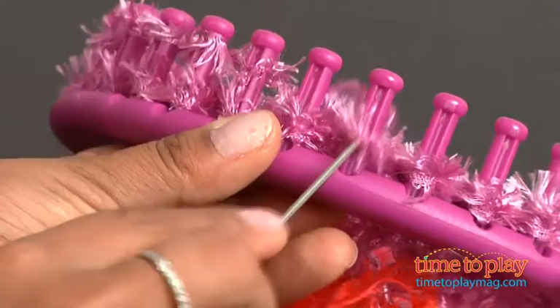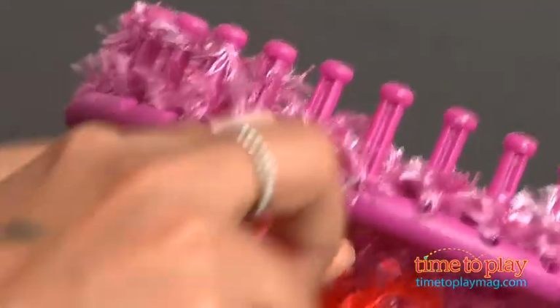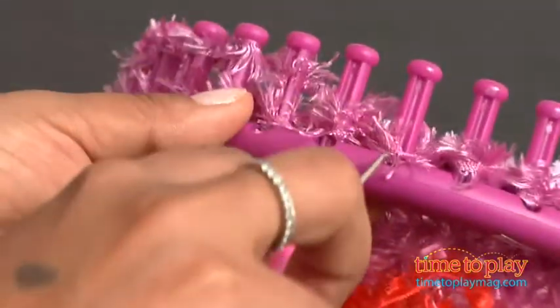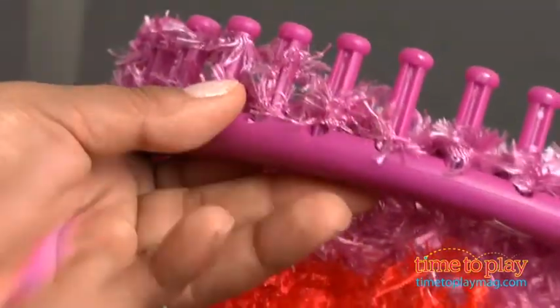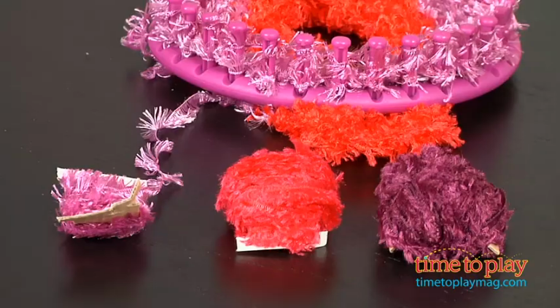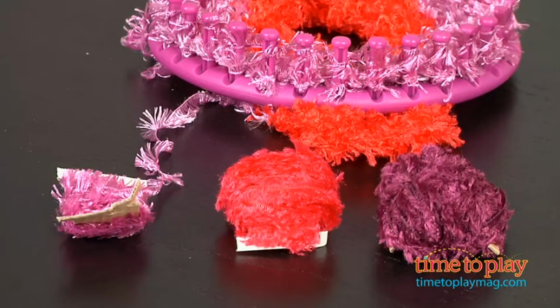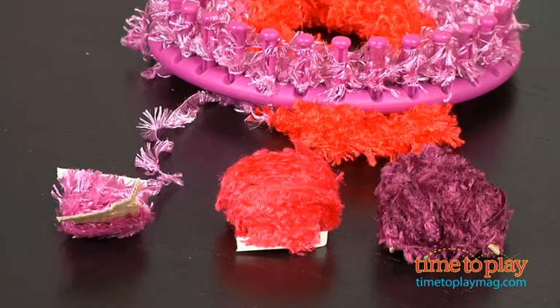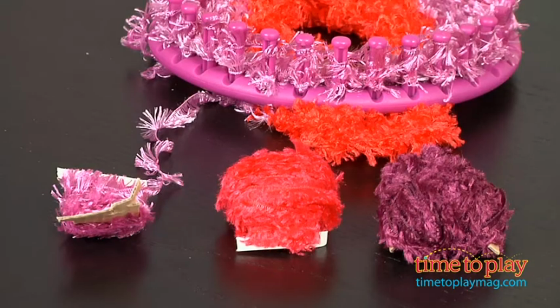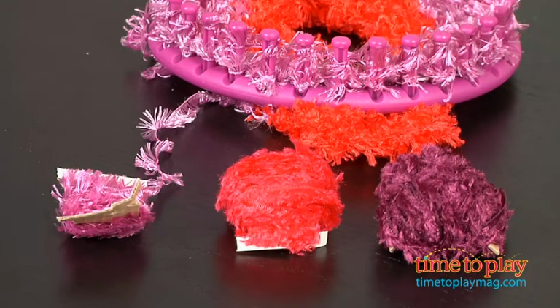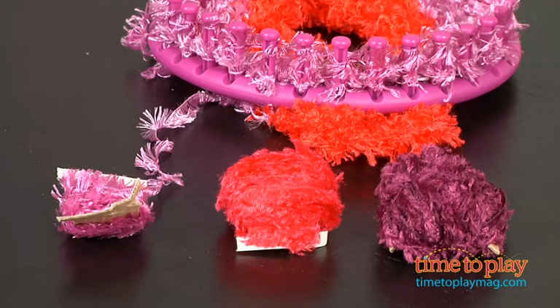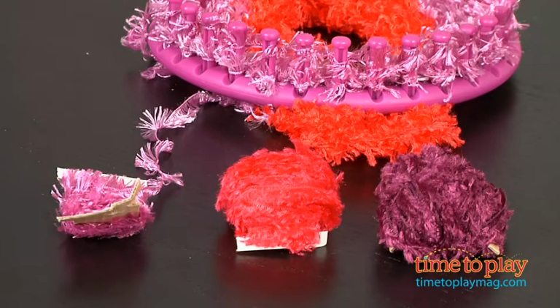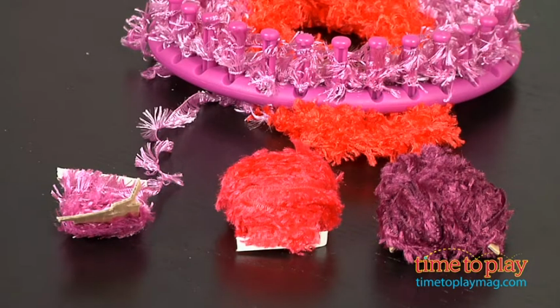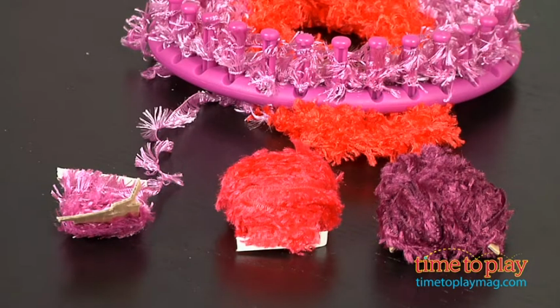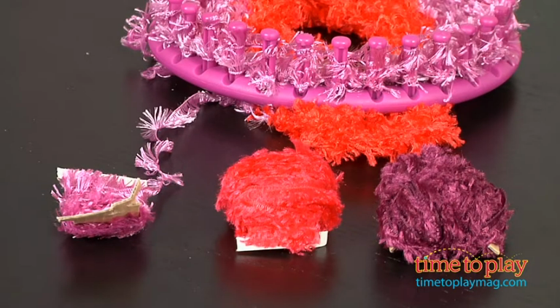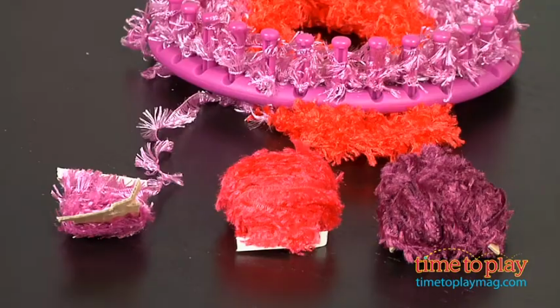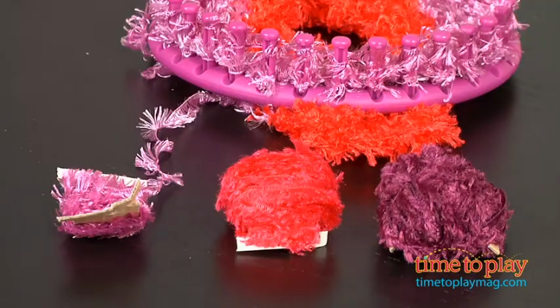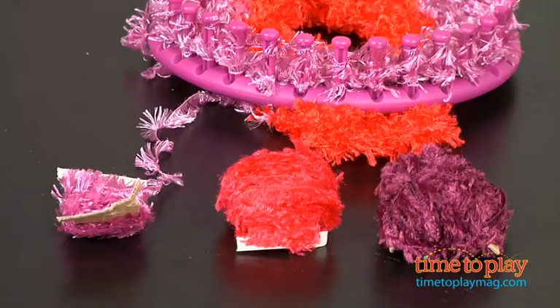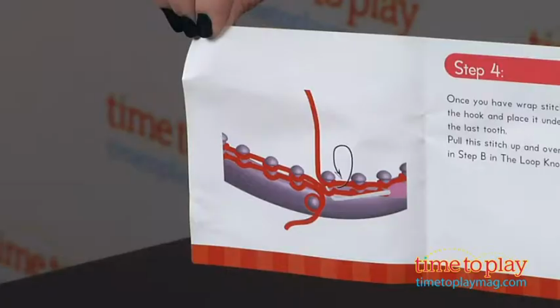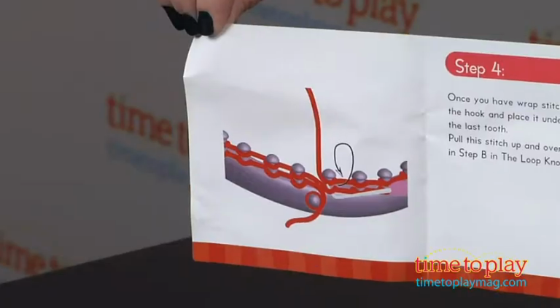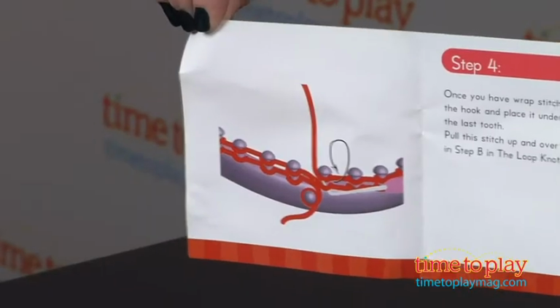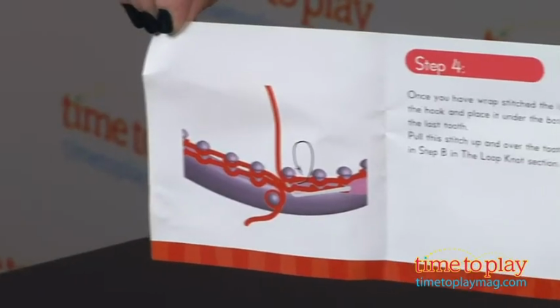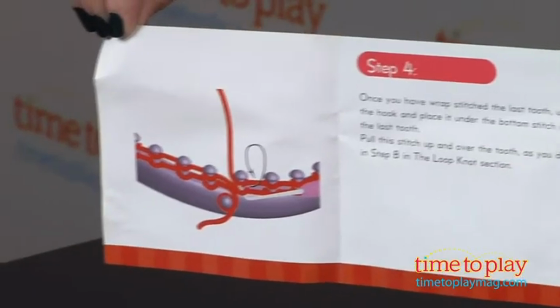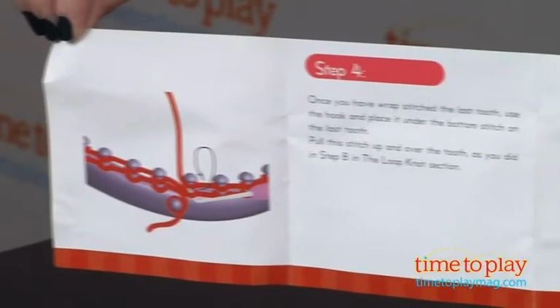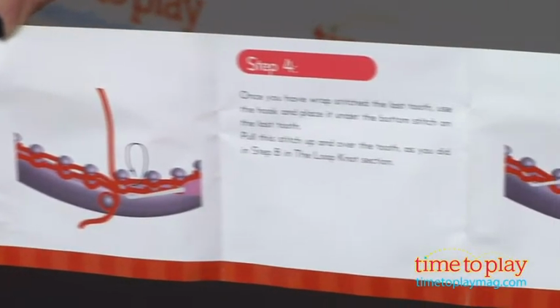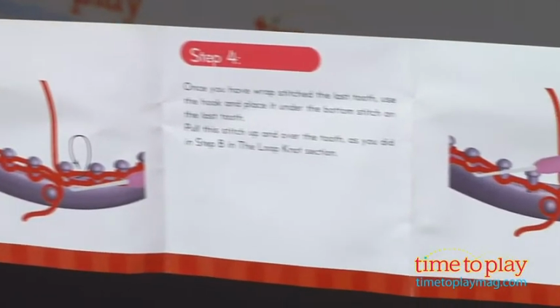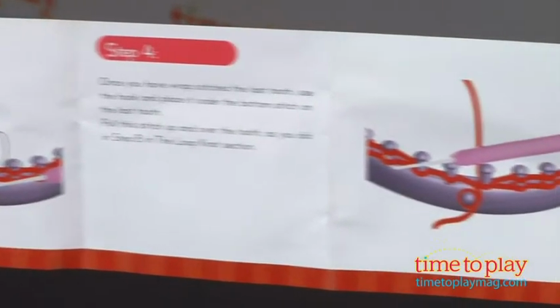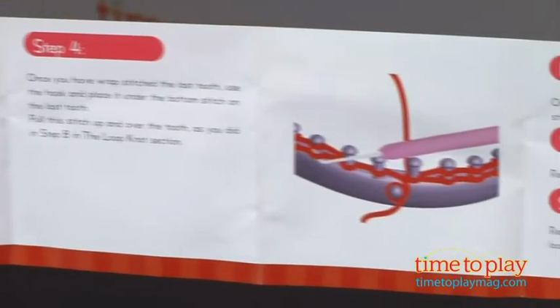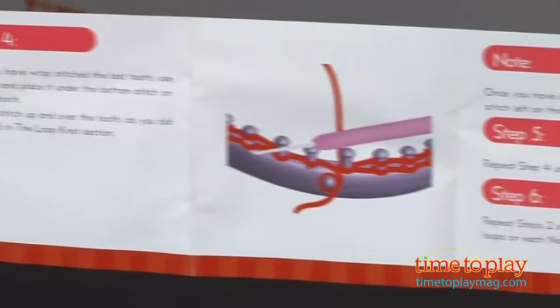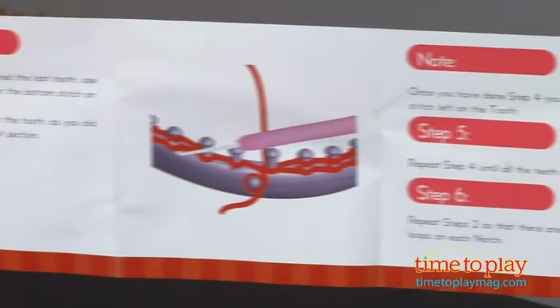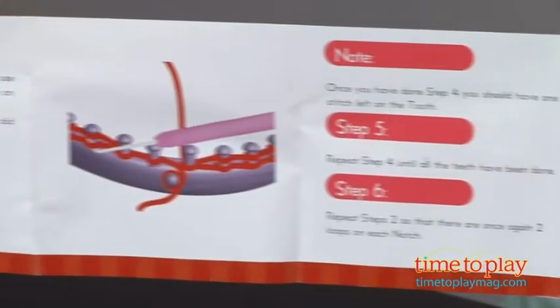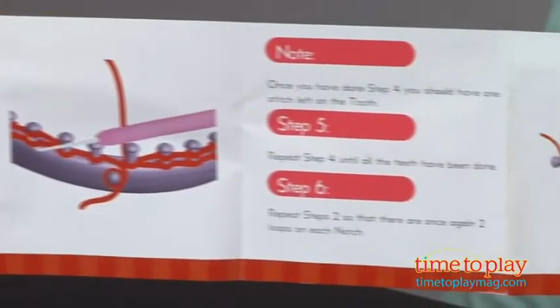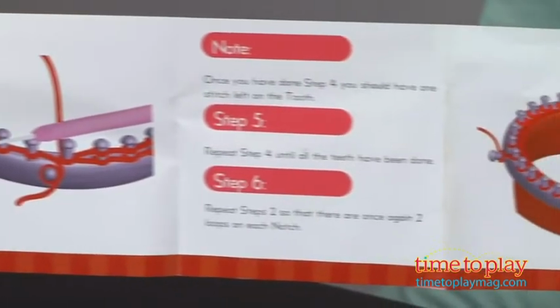Now if you want to switch colors halfway through, all you have to do is just trim your yarn and tie on a new color, then keep going with your process. Pretty easy — that's it.